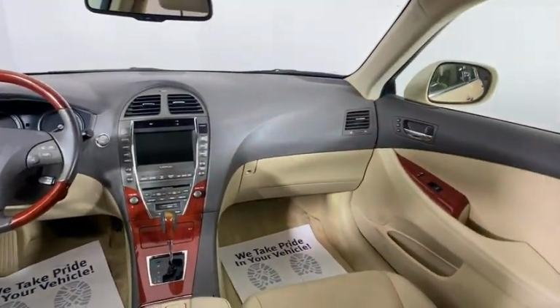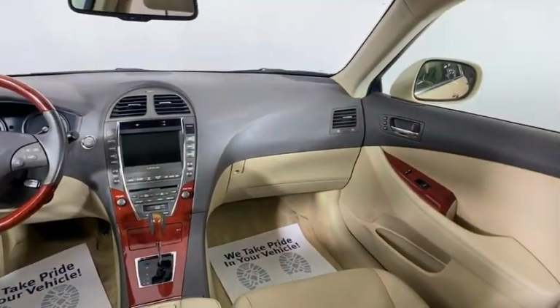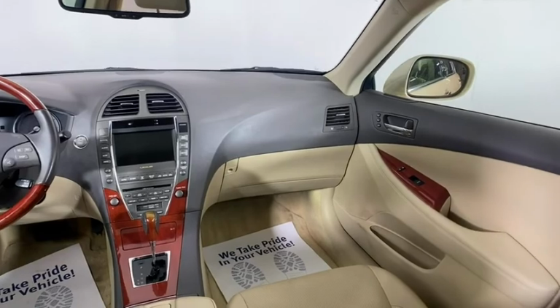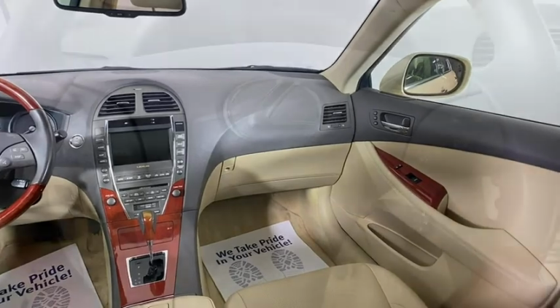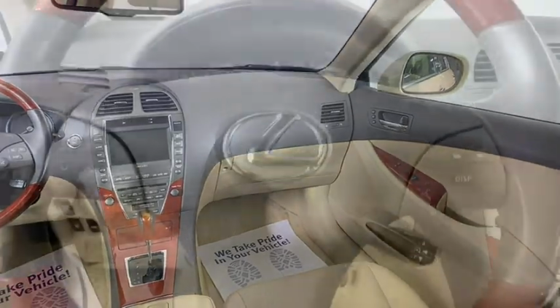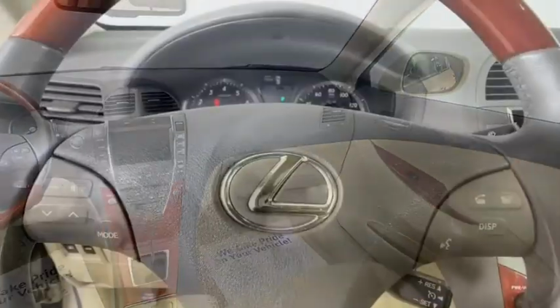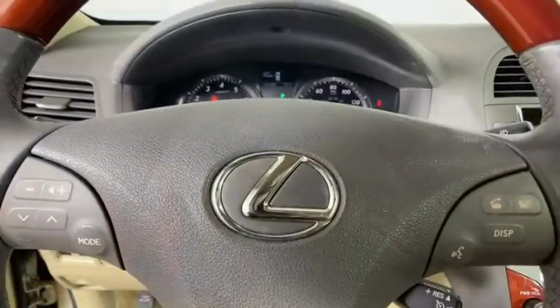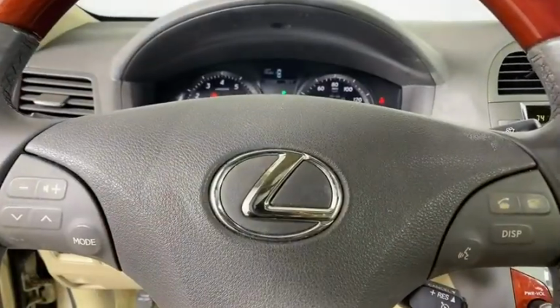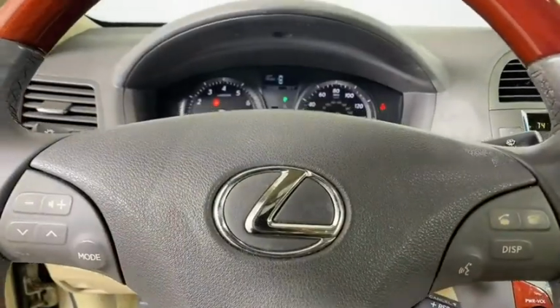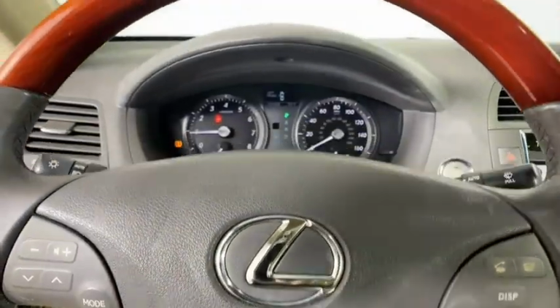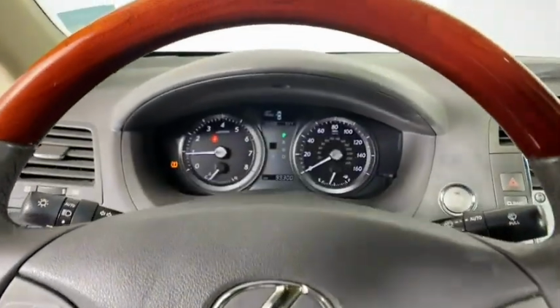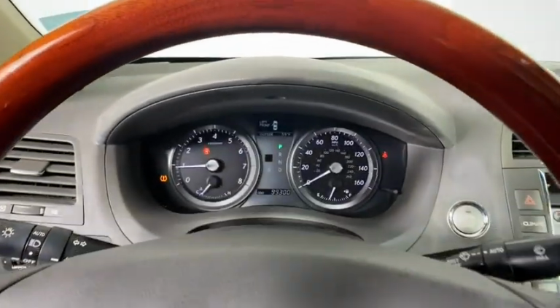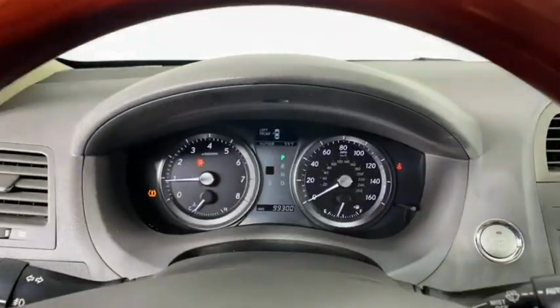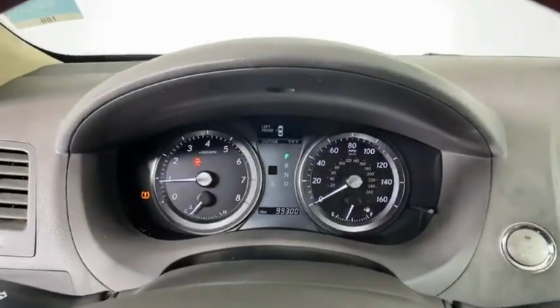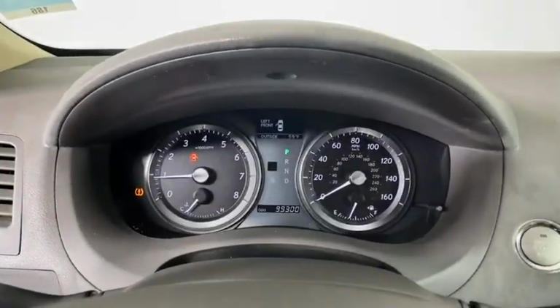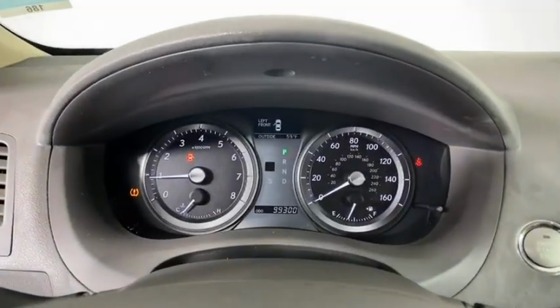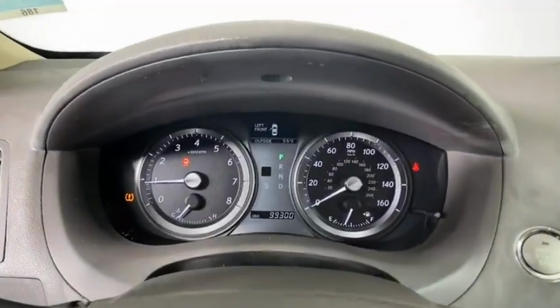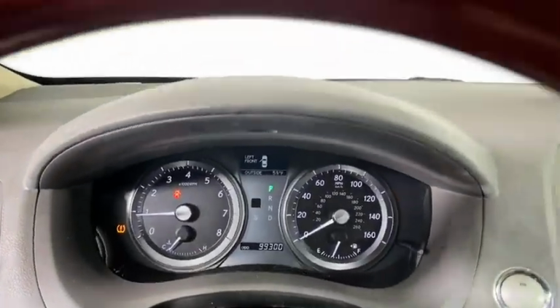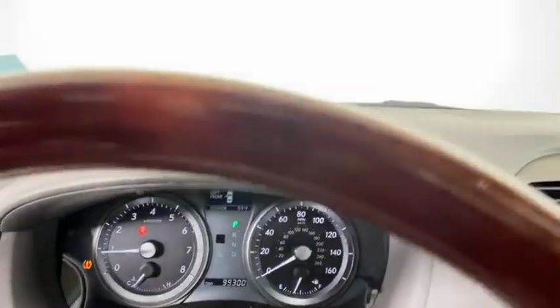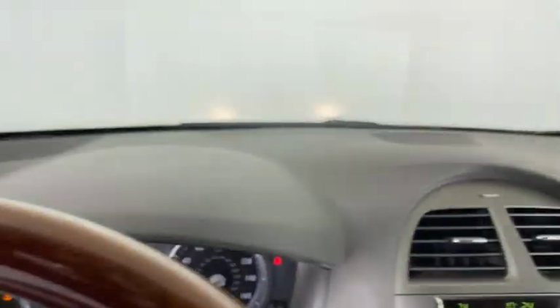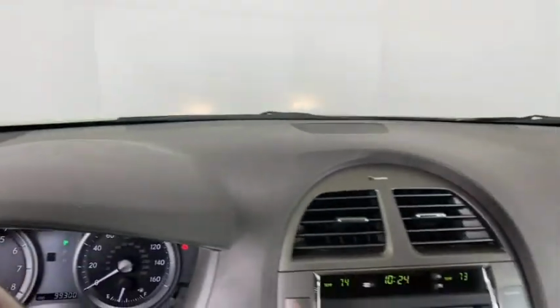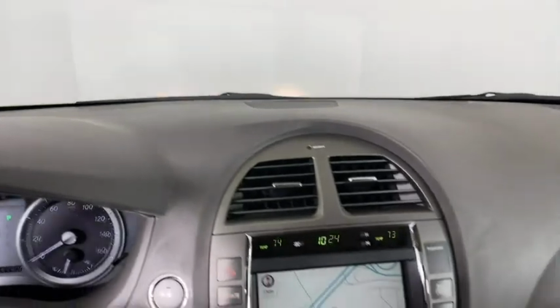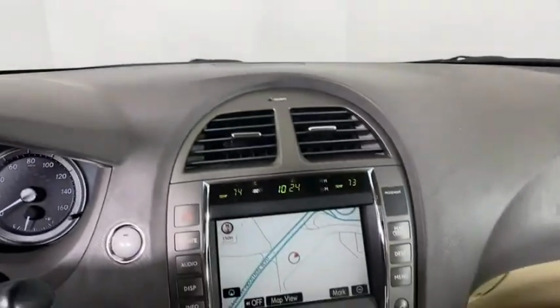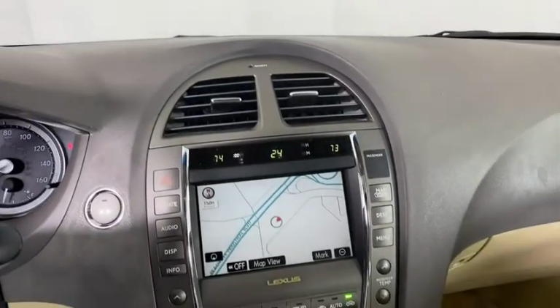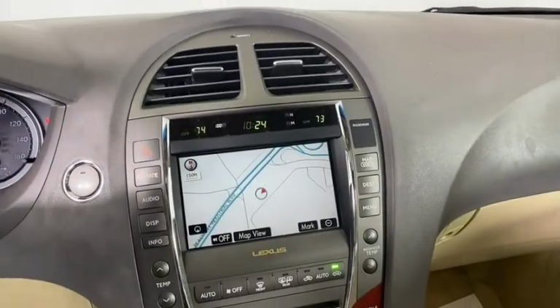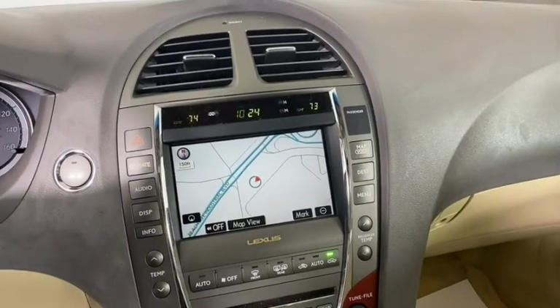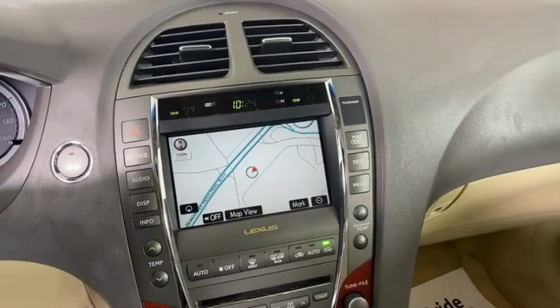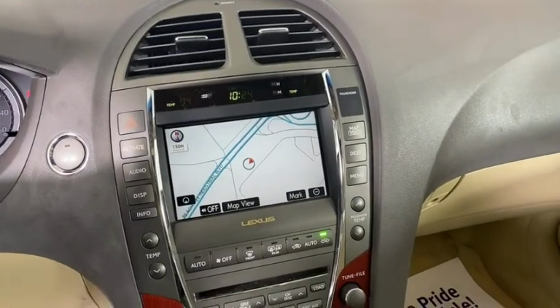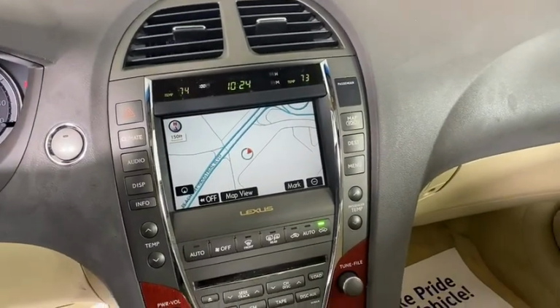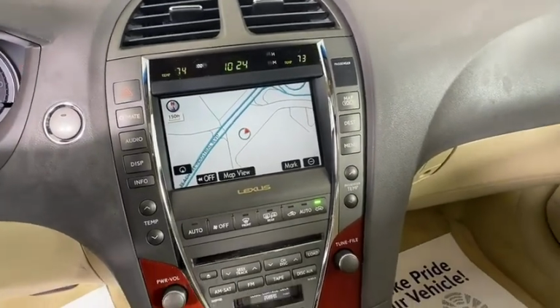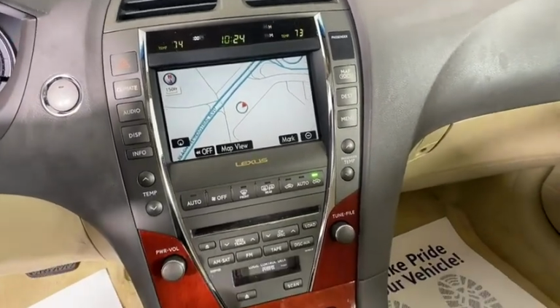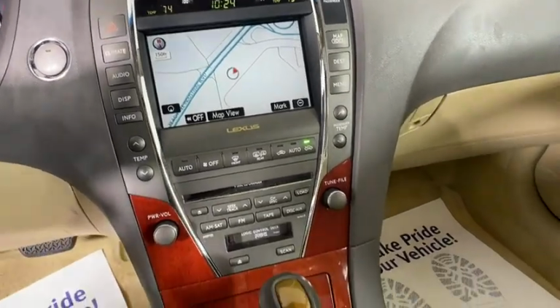Floor mats, cruise control, auto-dimming rear view mirror, keyless start, rear defrost, climate control, AM-FM stereo radio, front wheel drive.